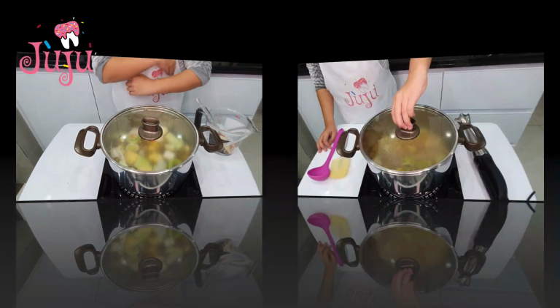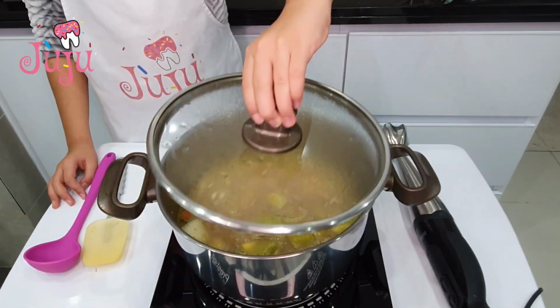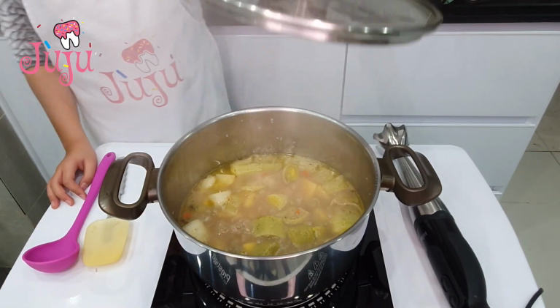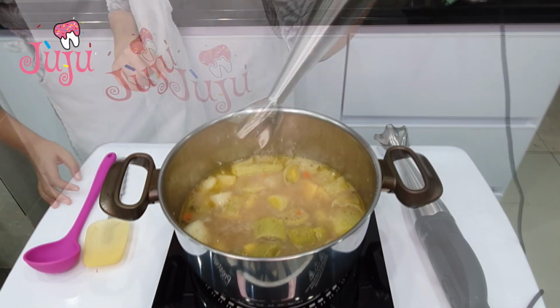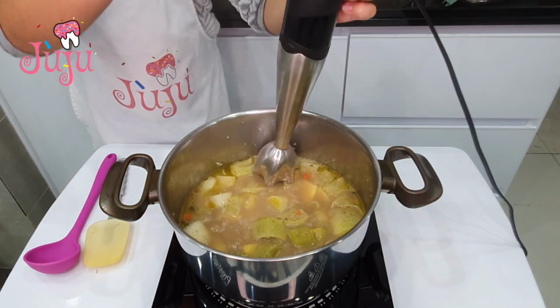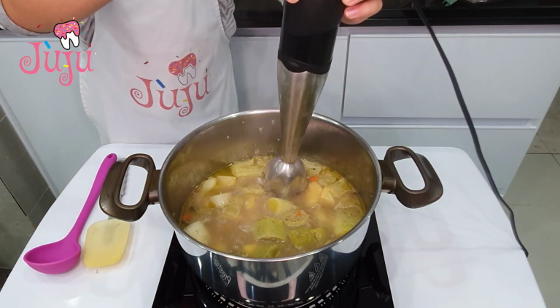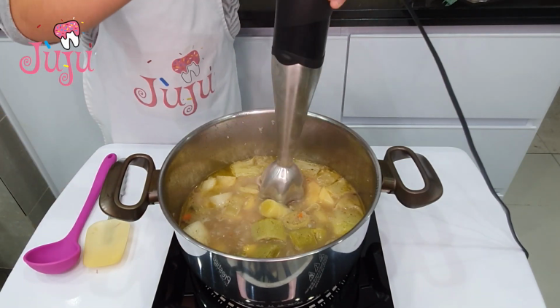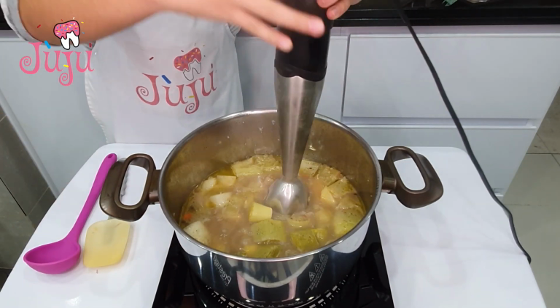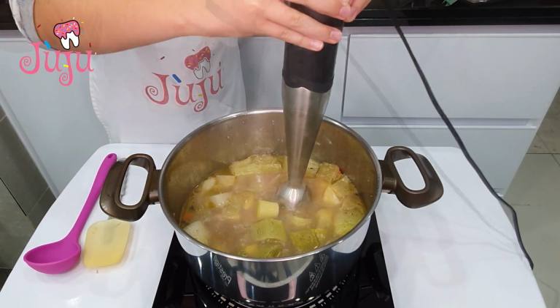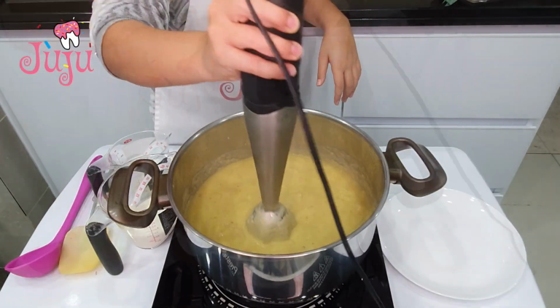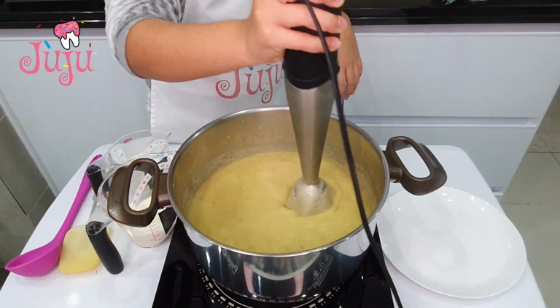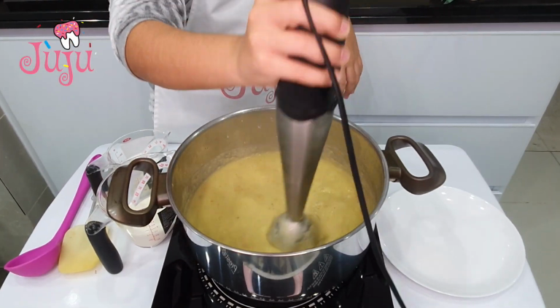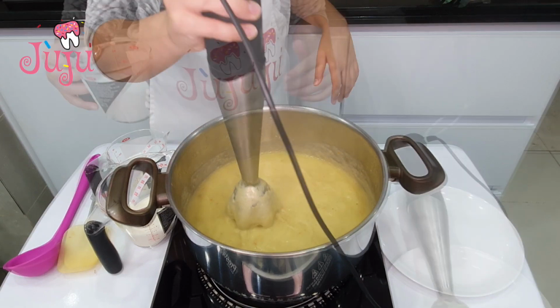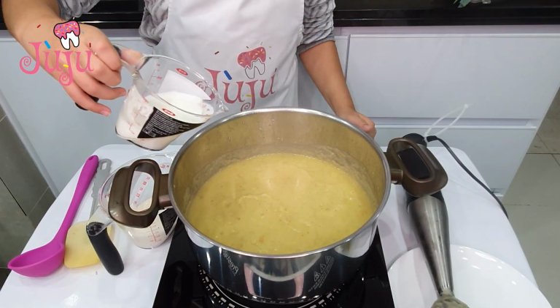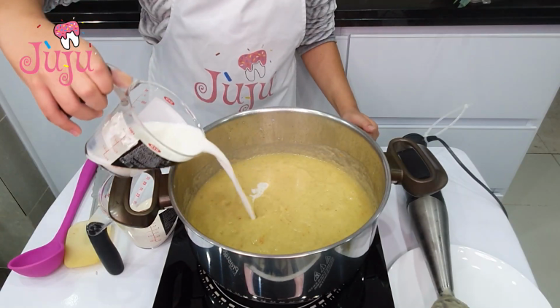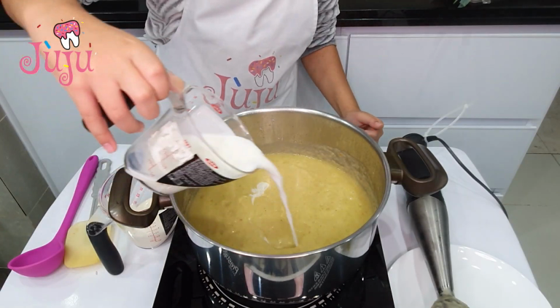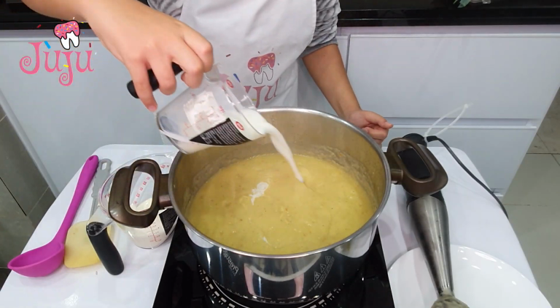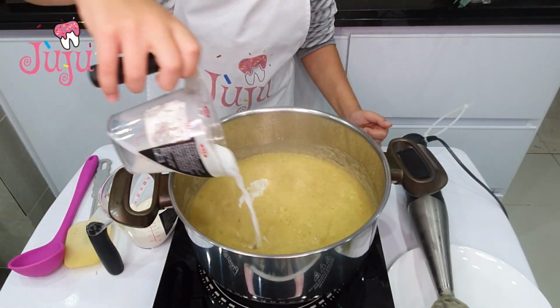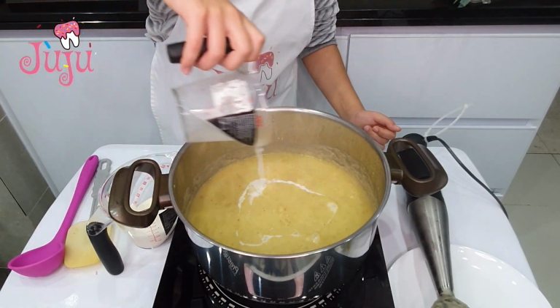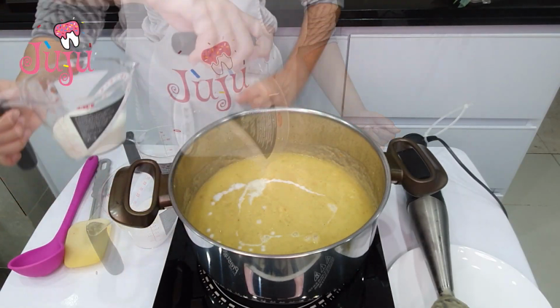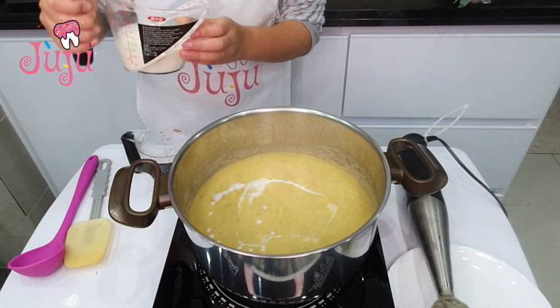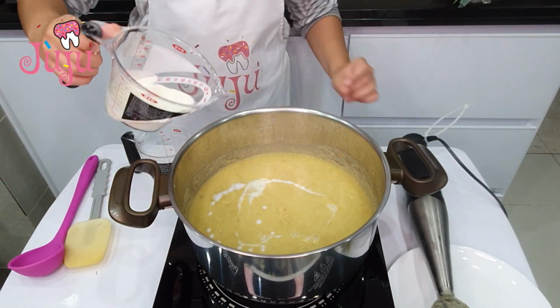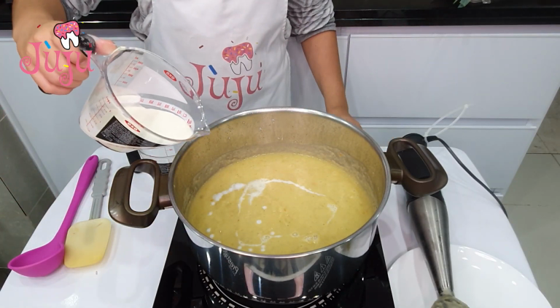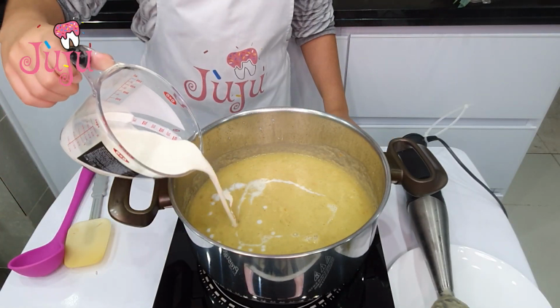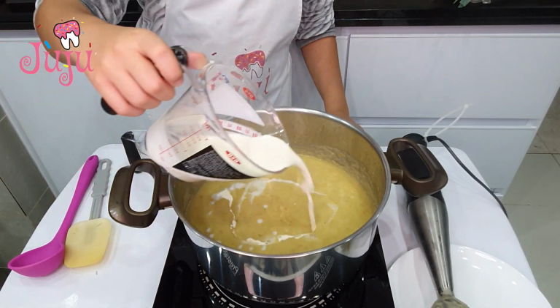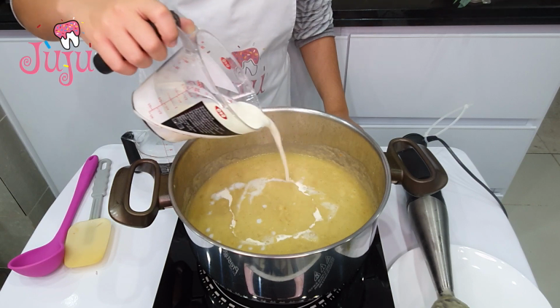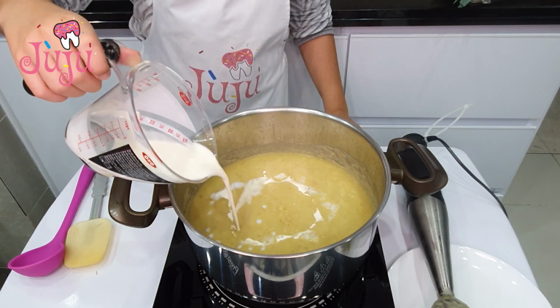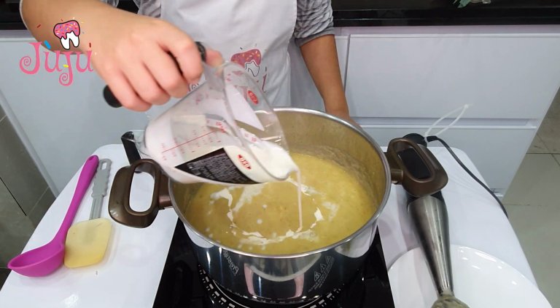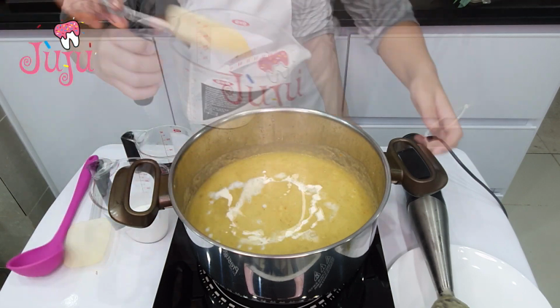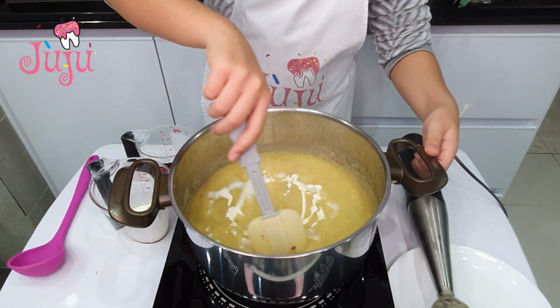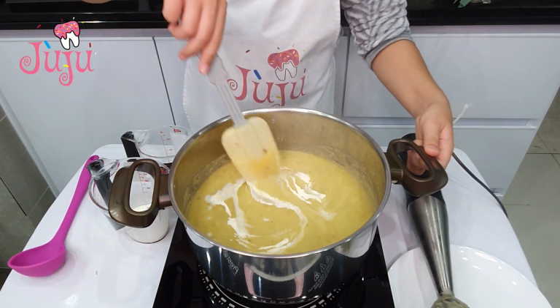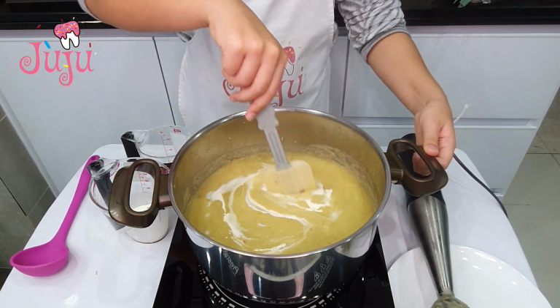Blend it with the blender. Milk and cream if you want. Mix and enjoy.